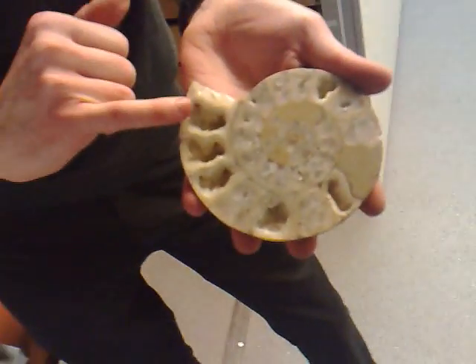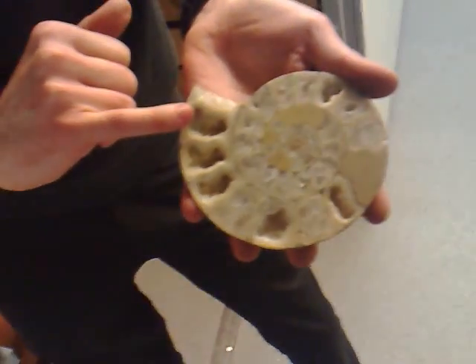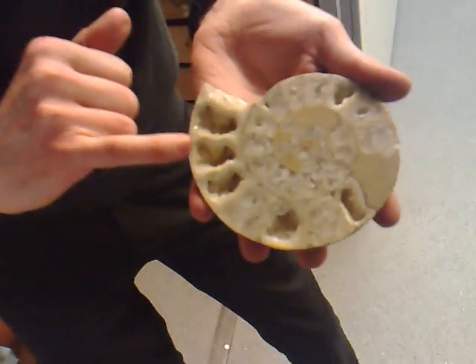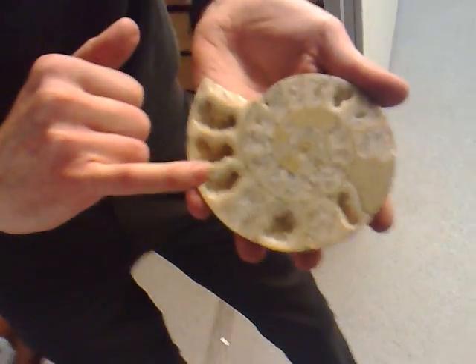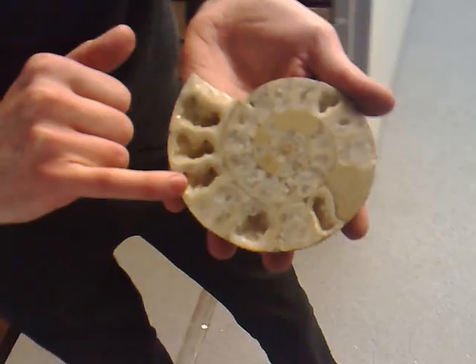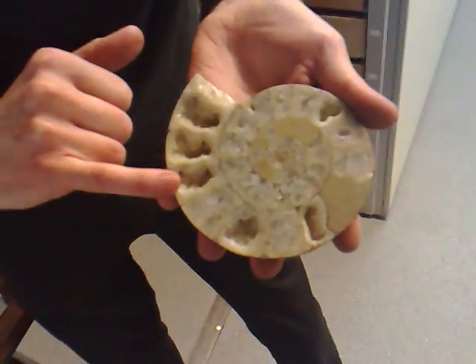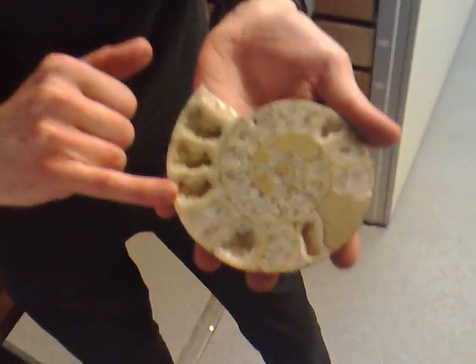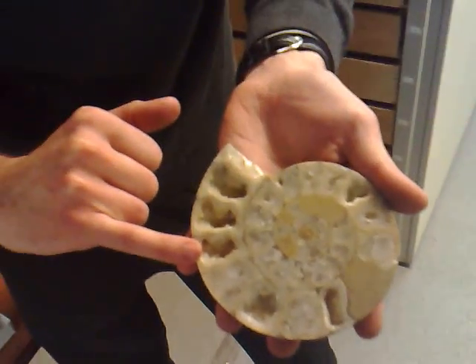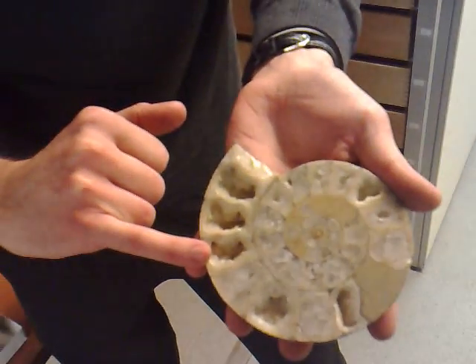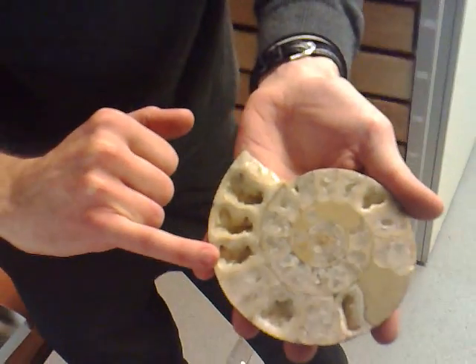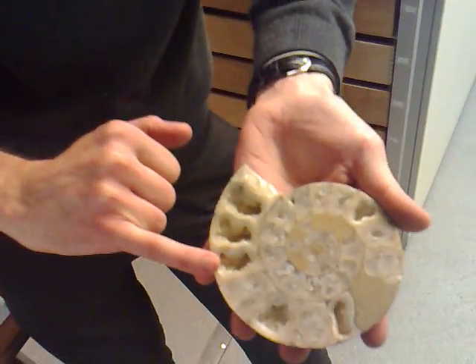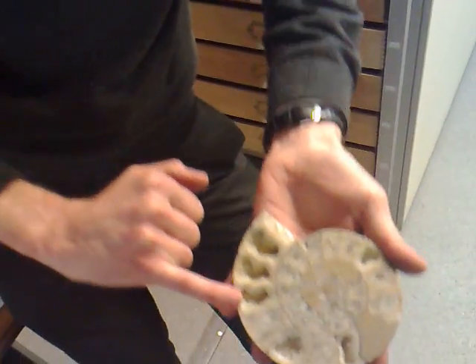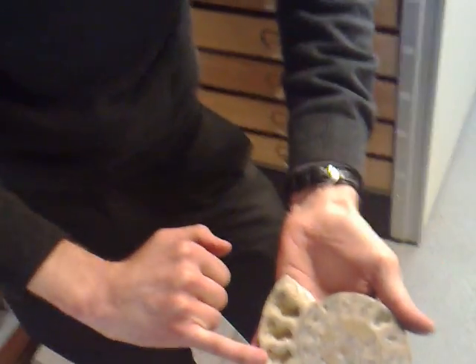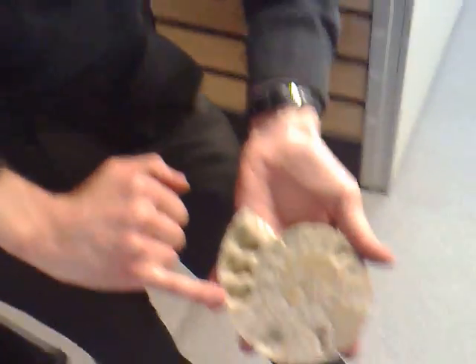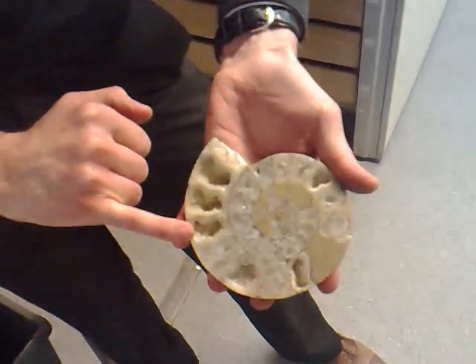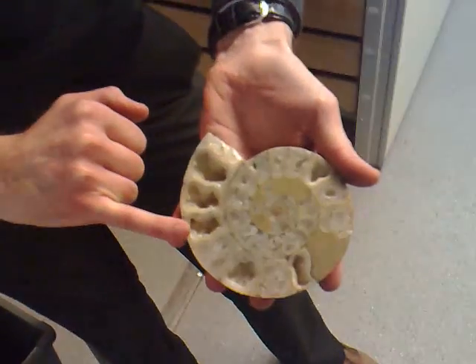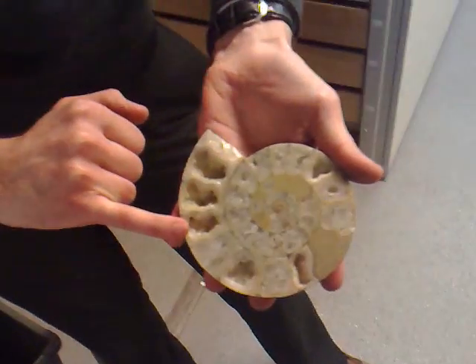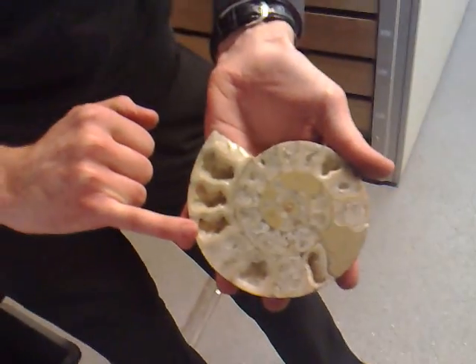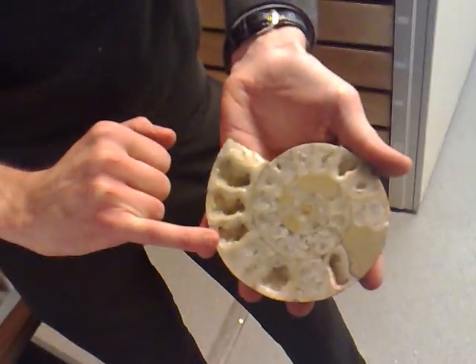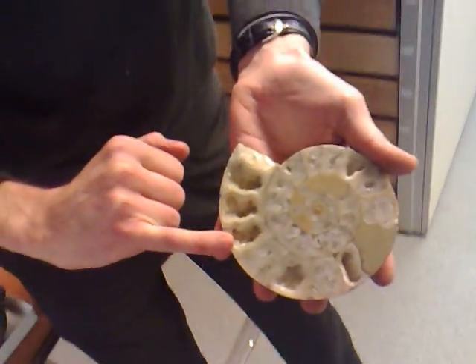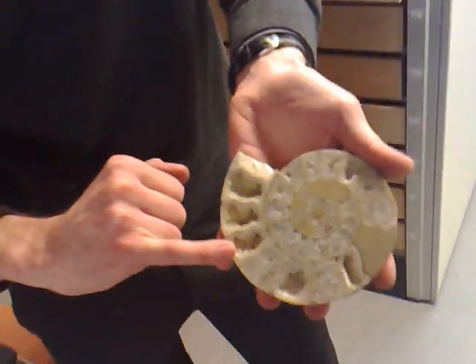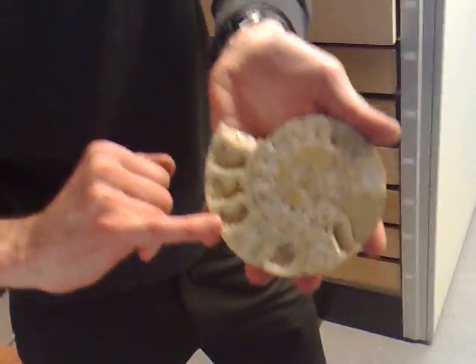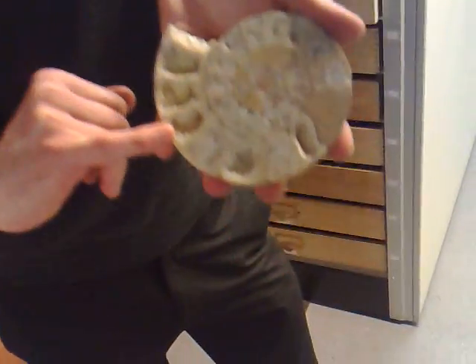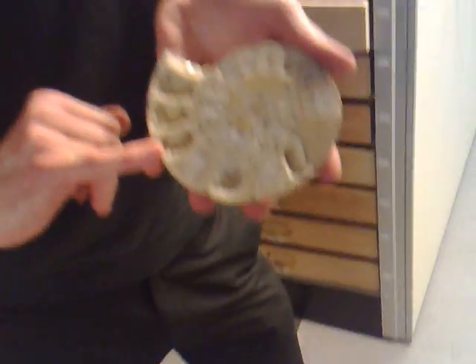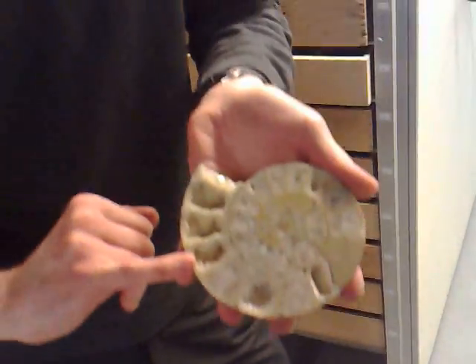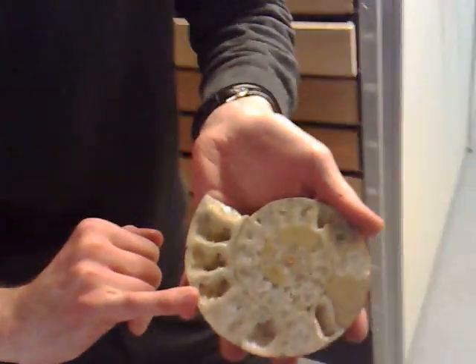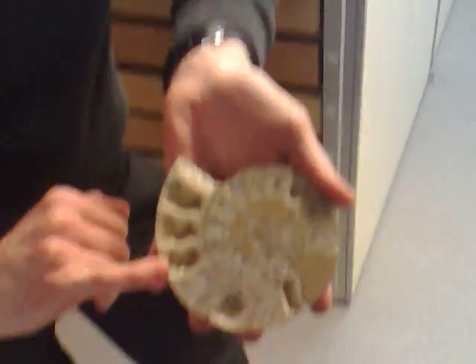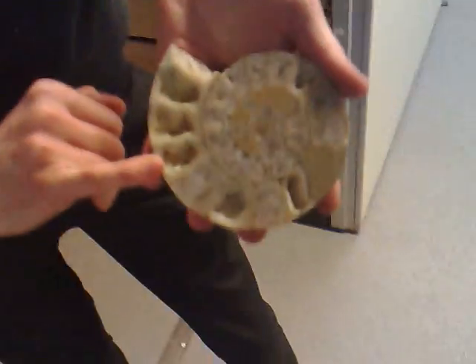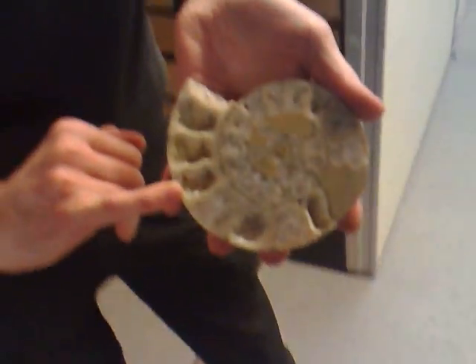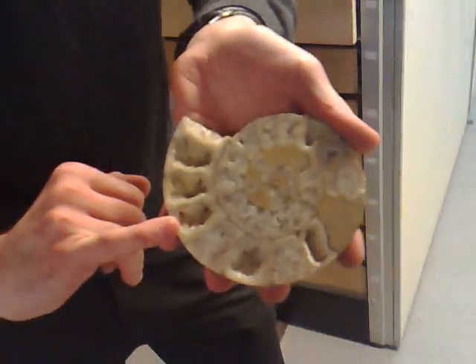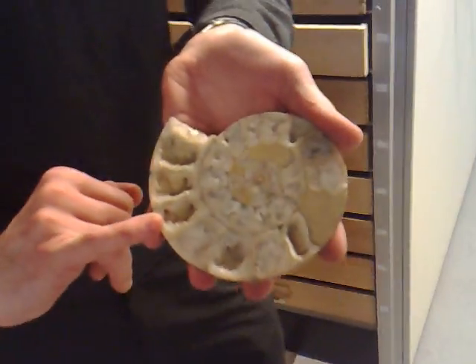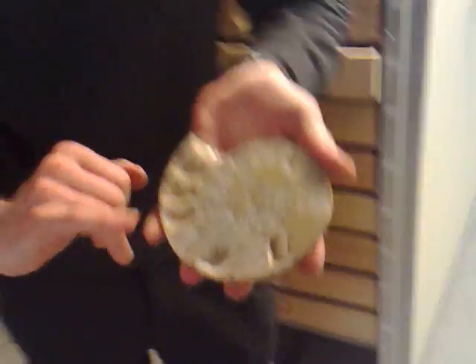And when it was alive, it either filled these chambers full of water — so it was really heavy and sort of sank in the water to go down — or filled them with air to rise up. So it moved just like a submarine would move today.